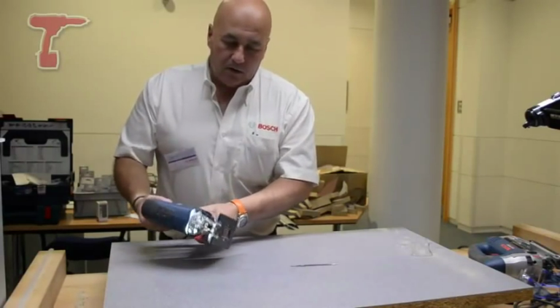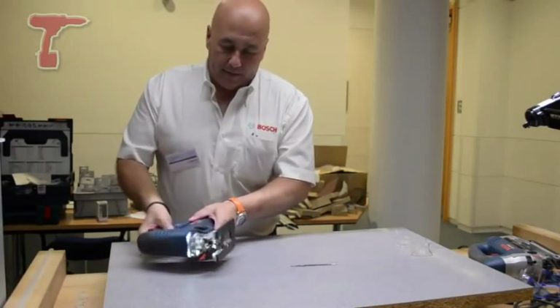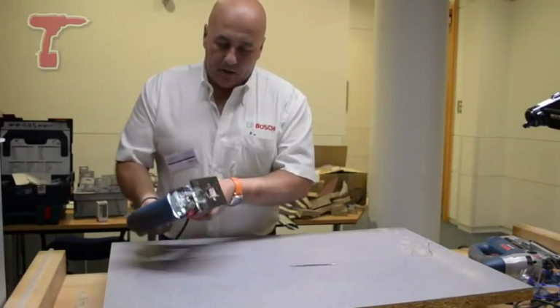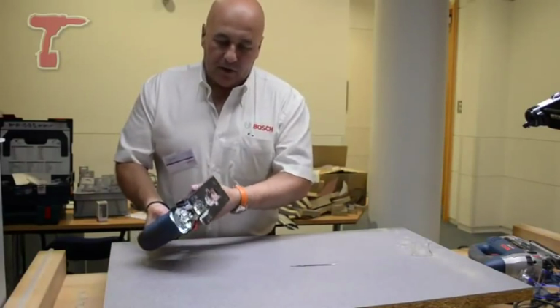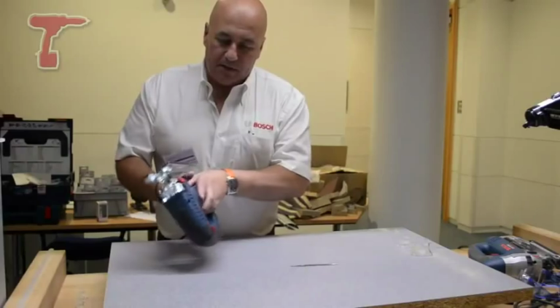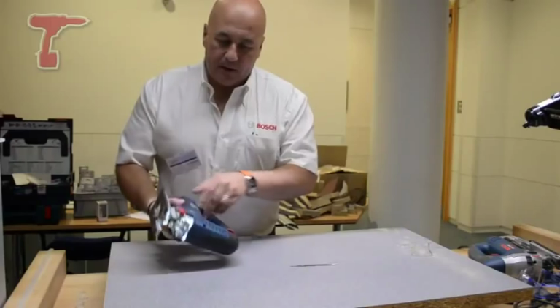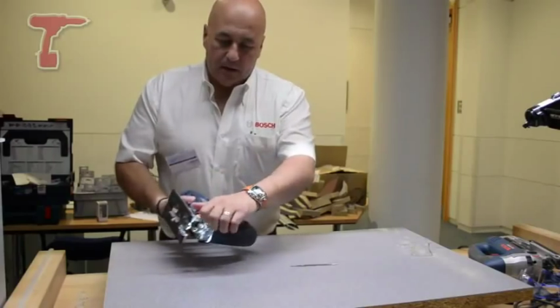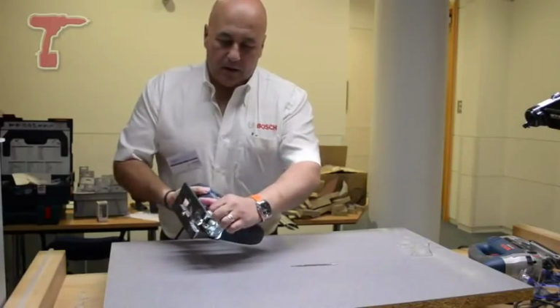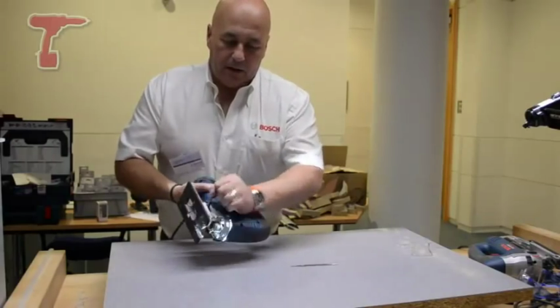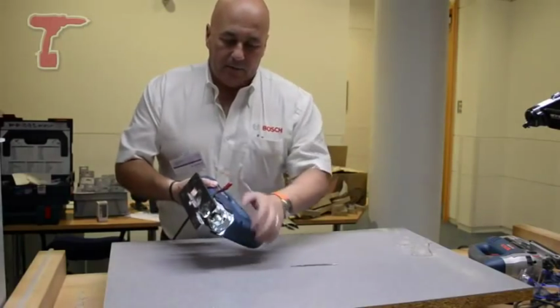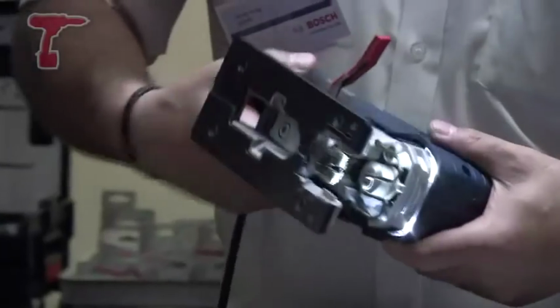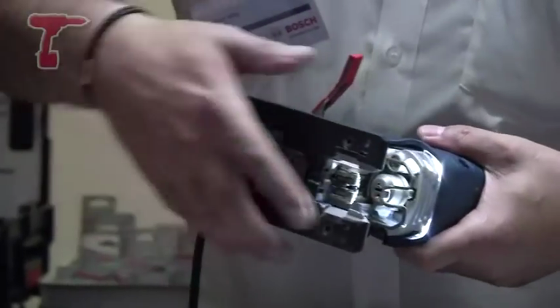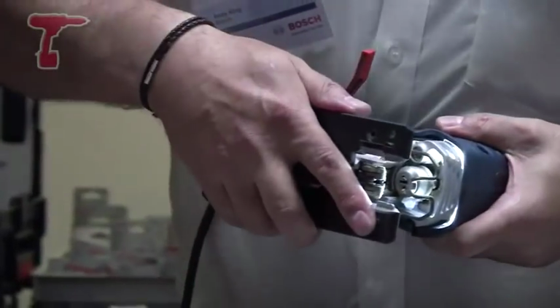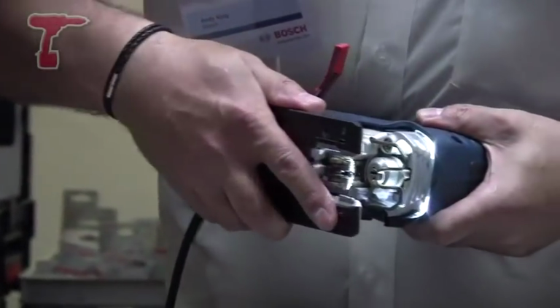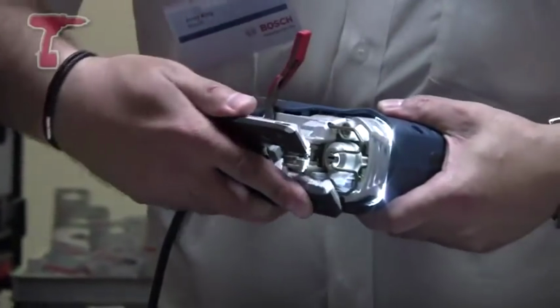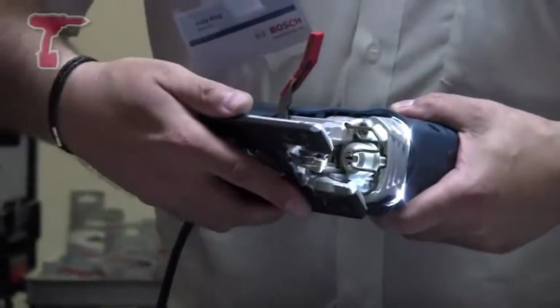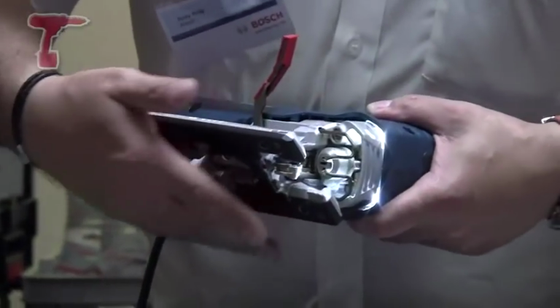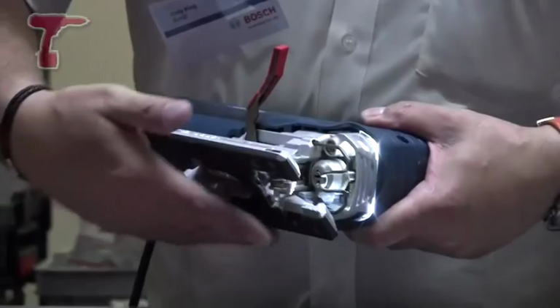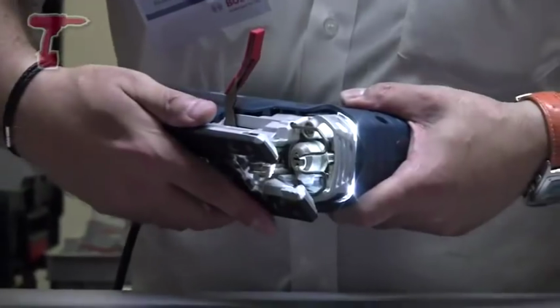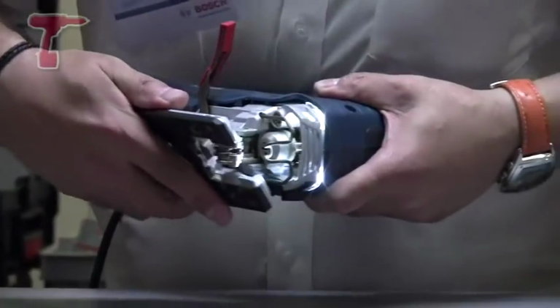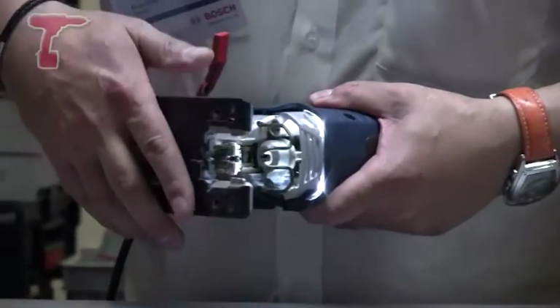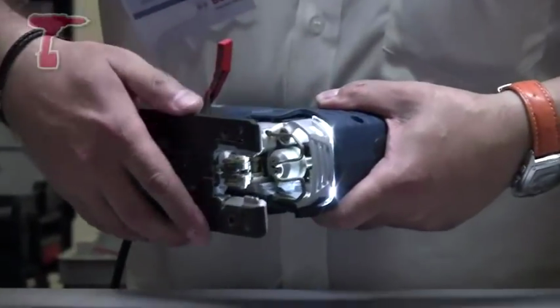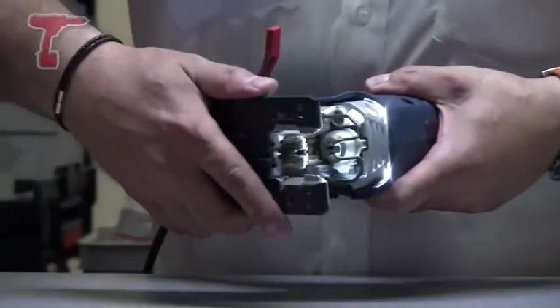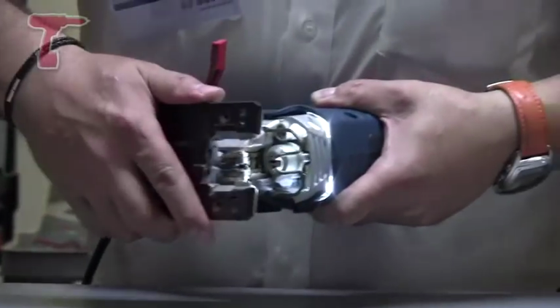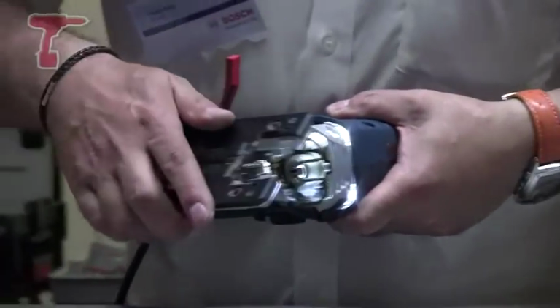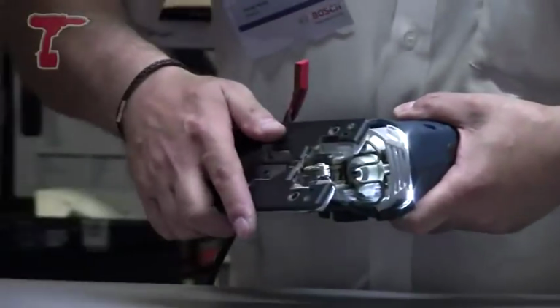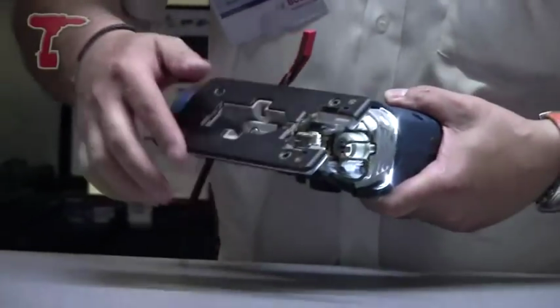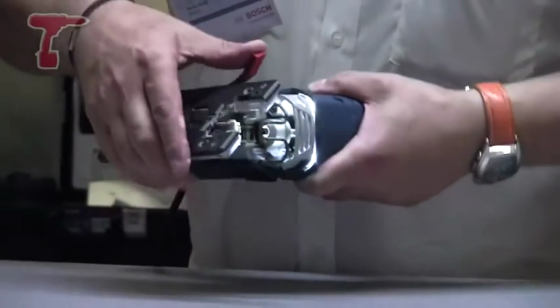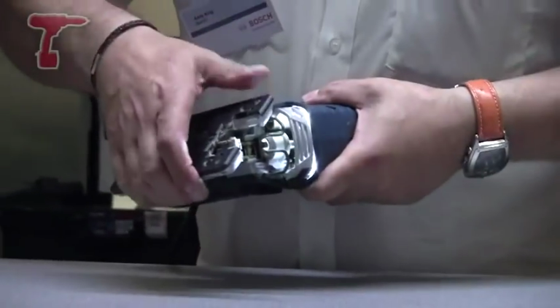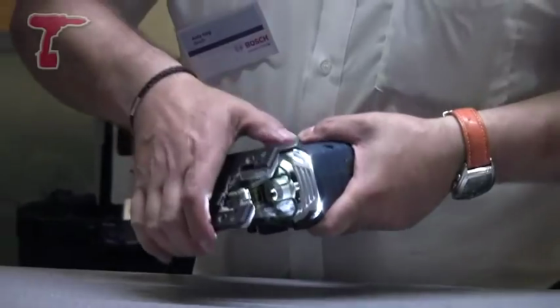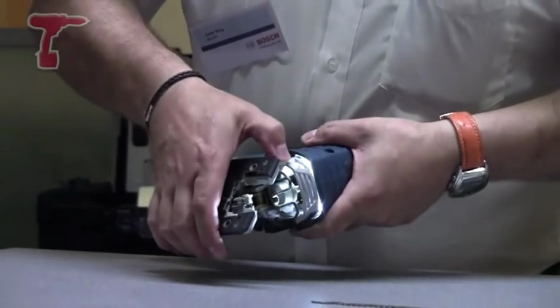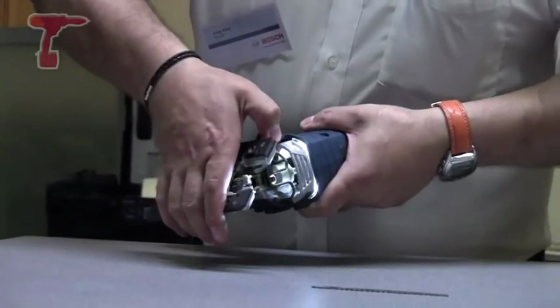Alongside that, we look to the base. You've now got the locking lever and a spring-loaded base. This sits back, drops in to 45, back to 90, out again, back to 45, locks in — all on indented marks.